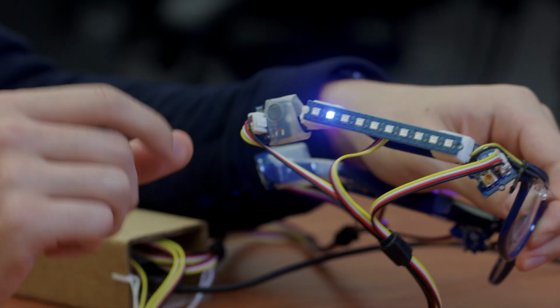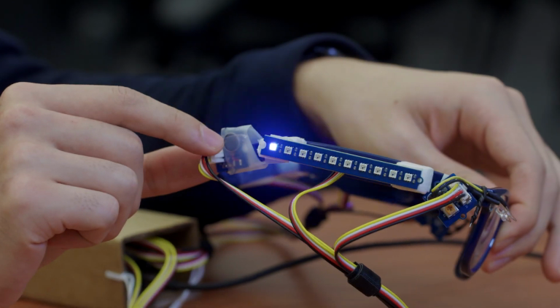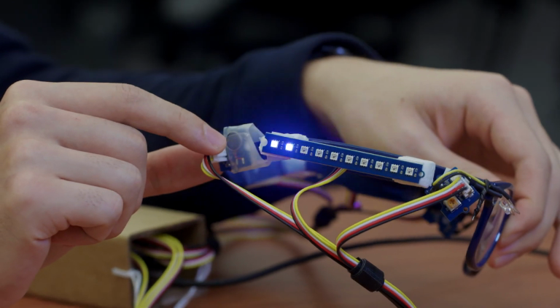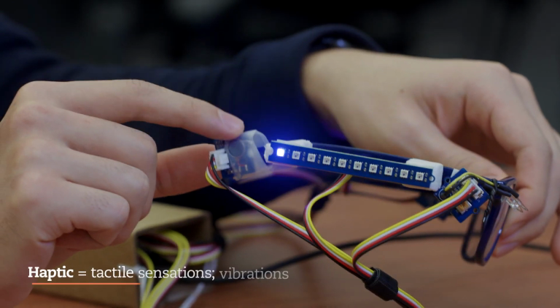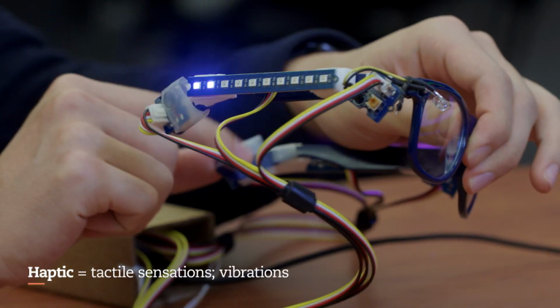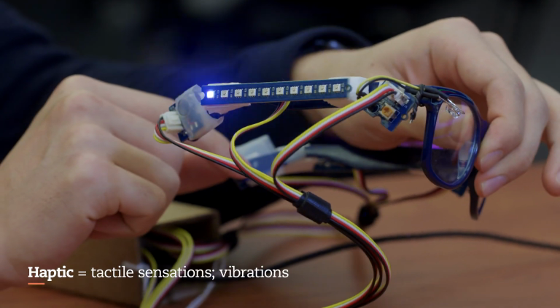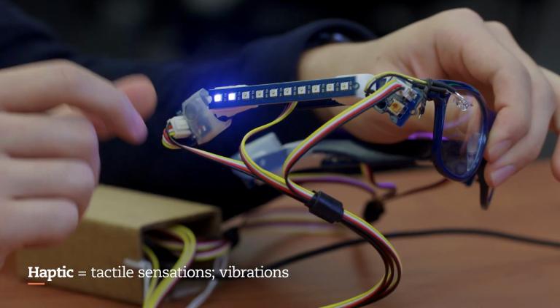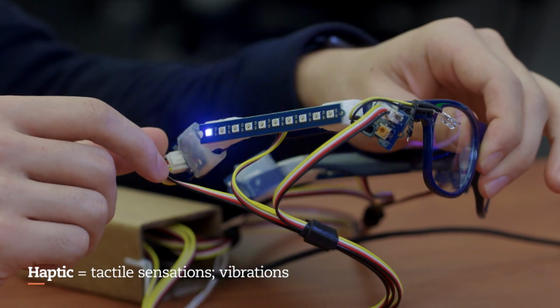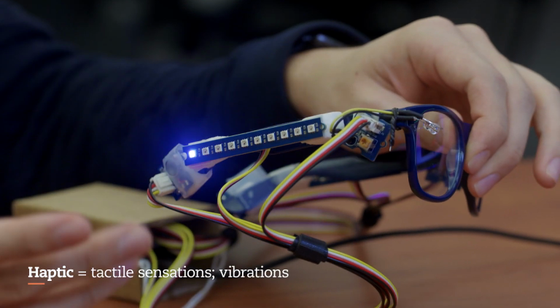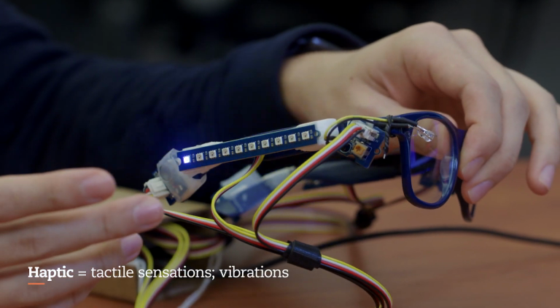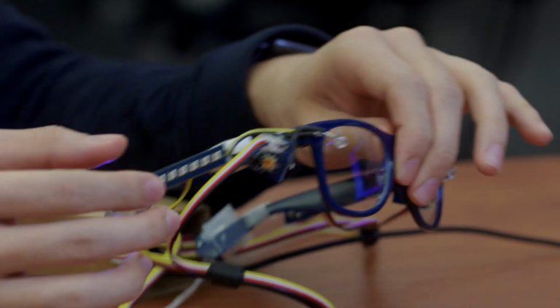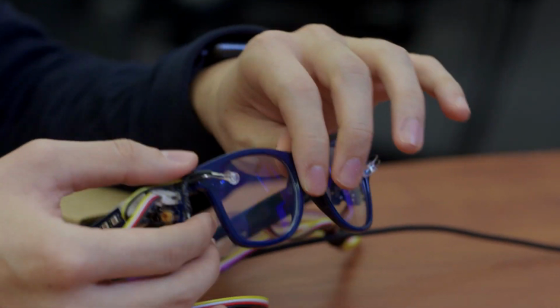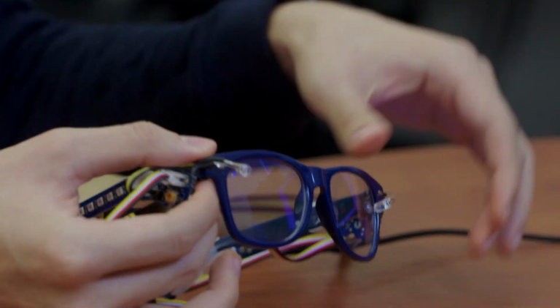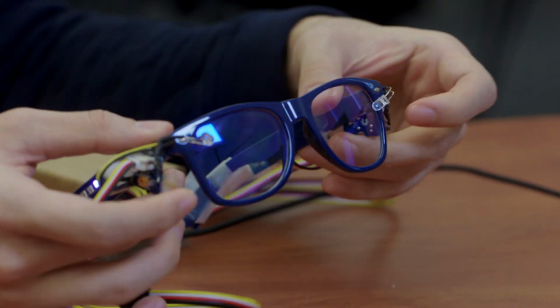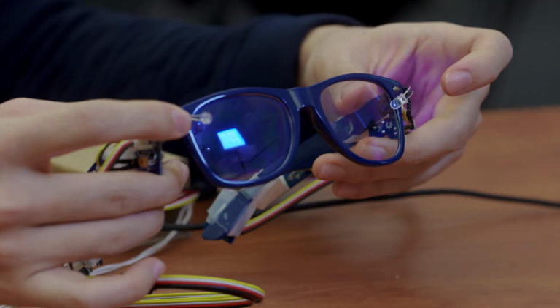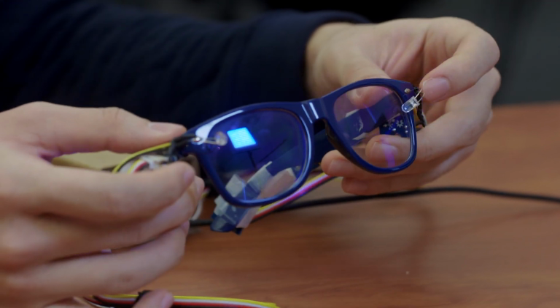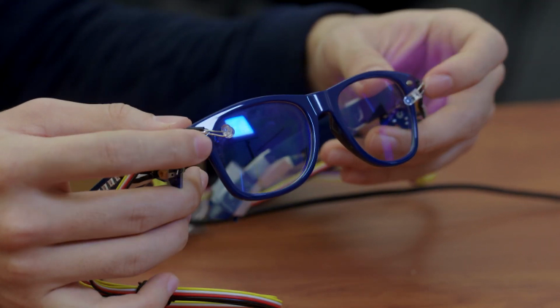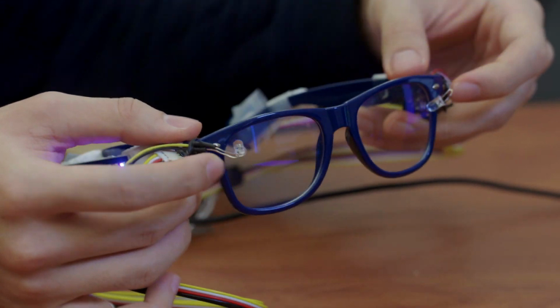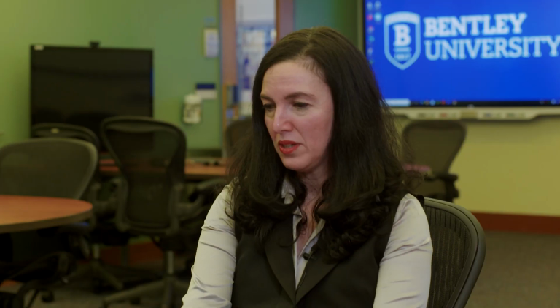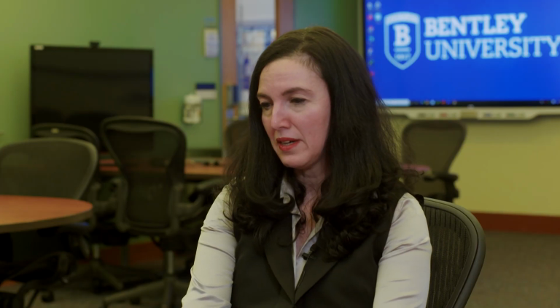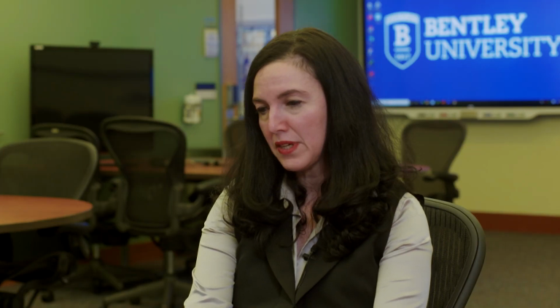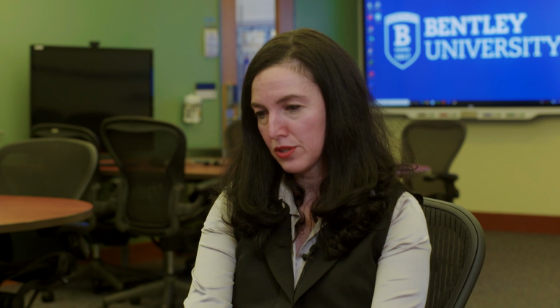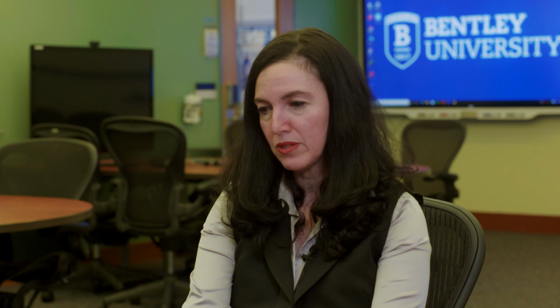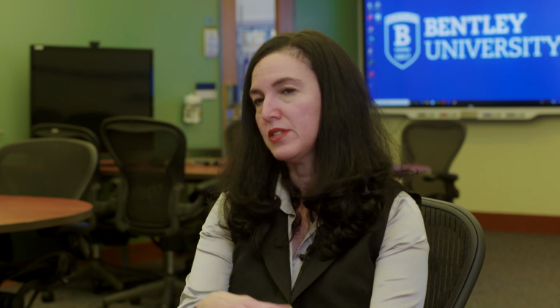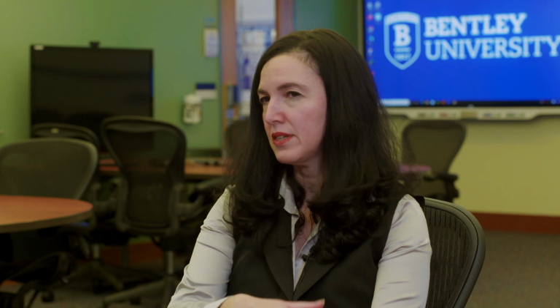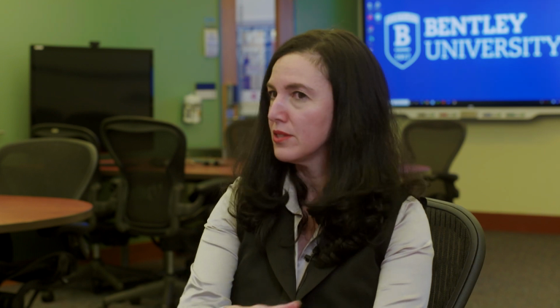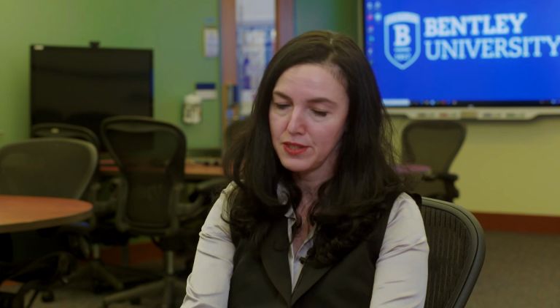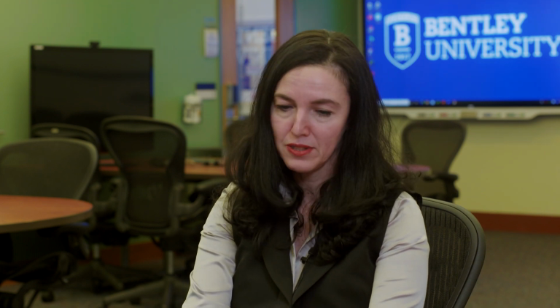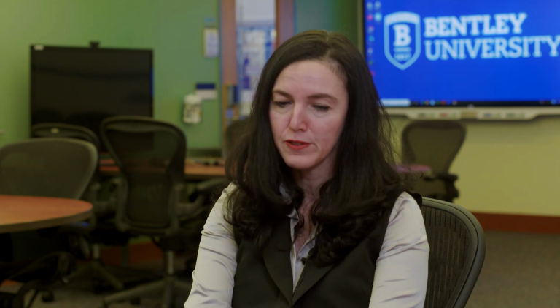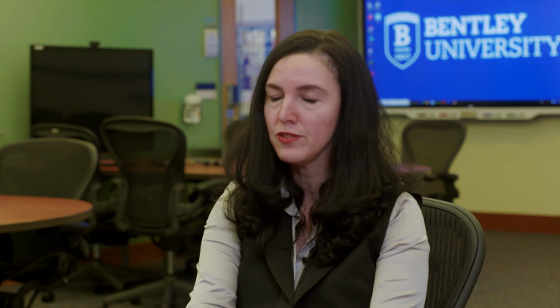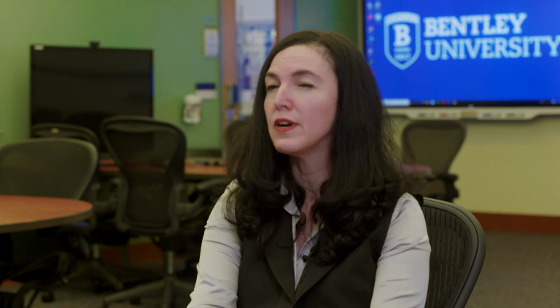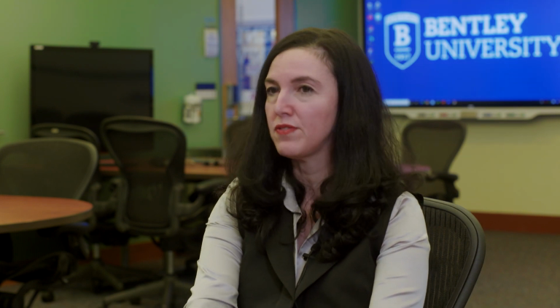Back here we have haptic motors on each side to give you a sense of directionality, as well as two LEDs at the front. One thing I really enjoy about teaching this class and other classes in general is that students are really having fun.